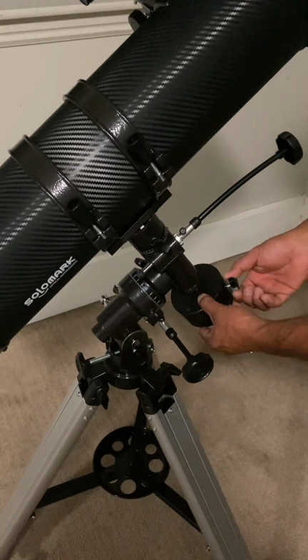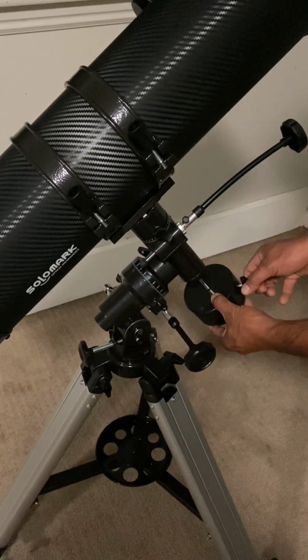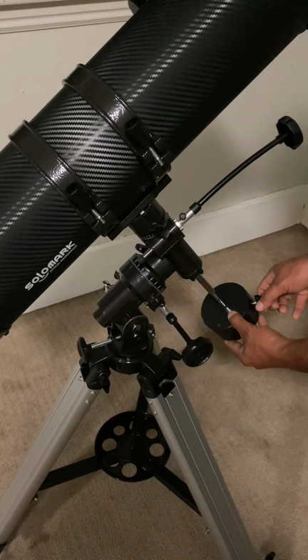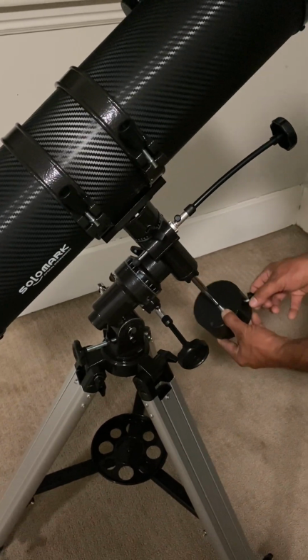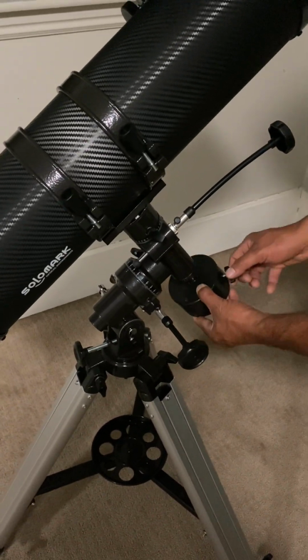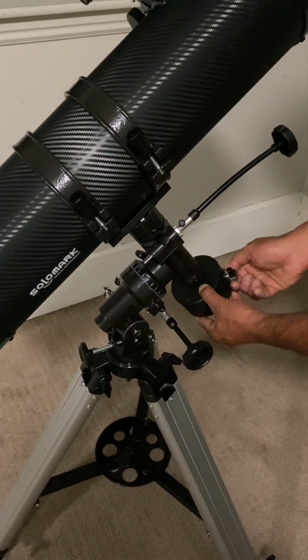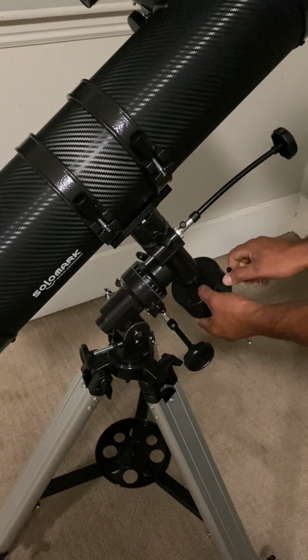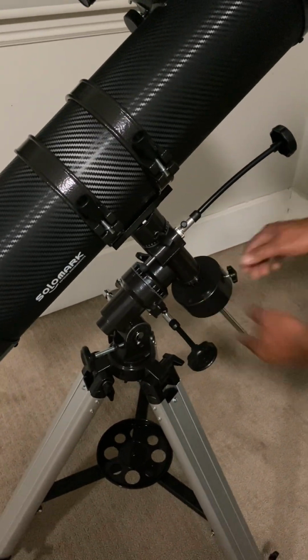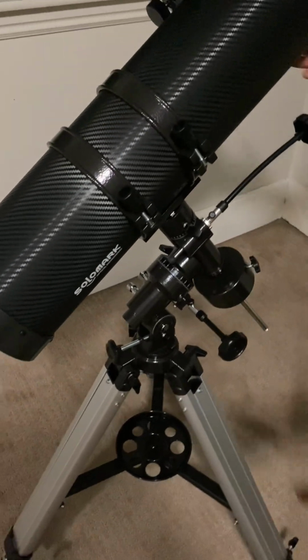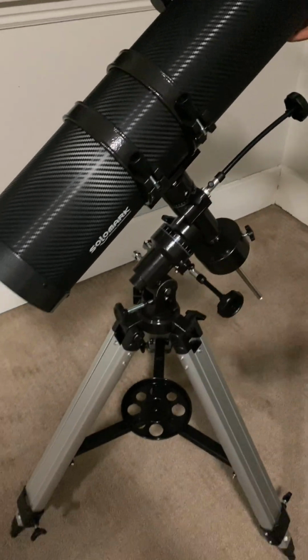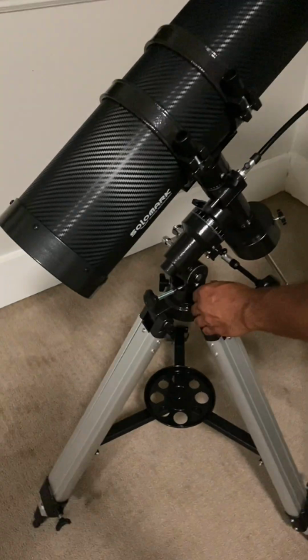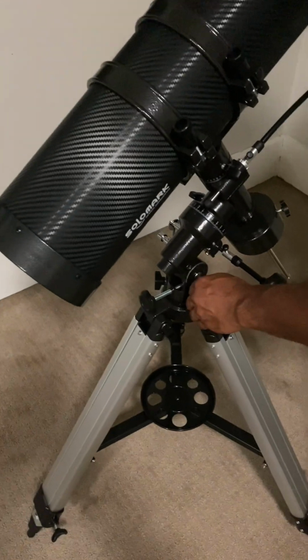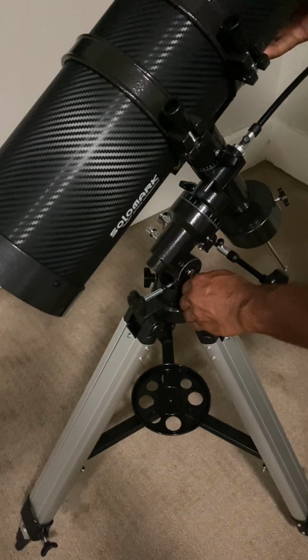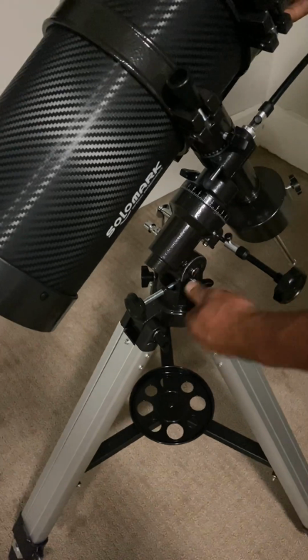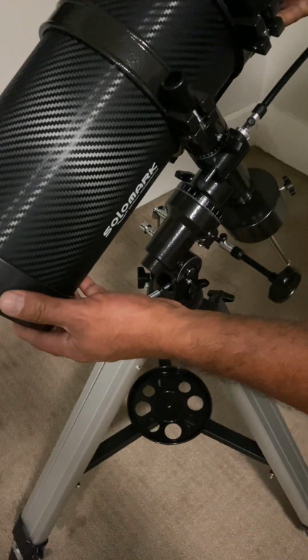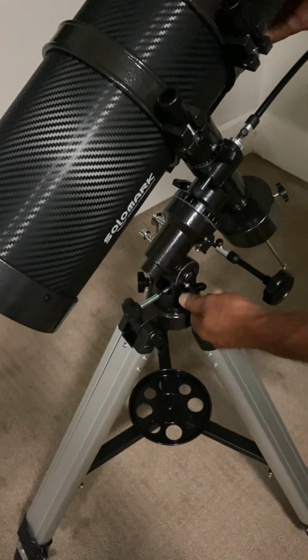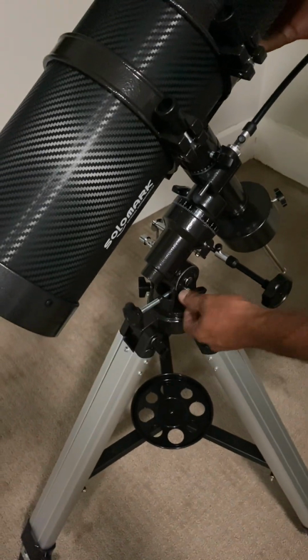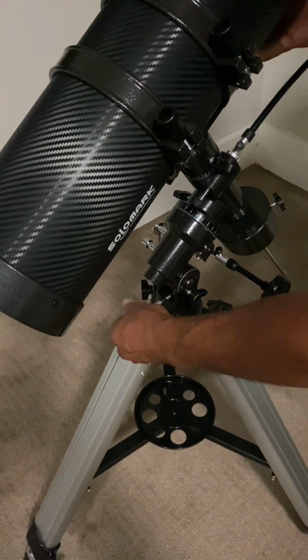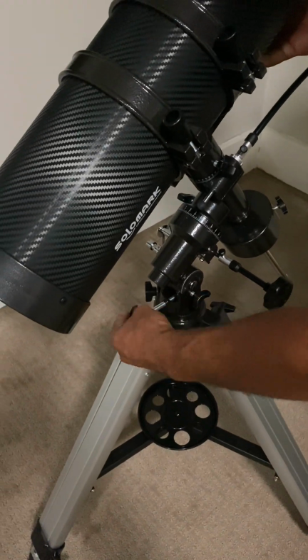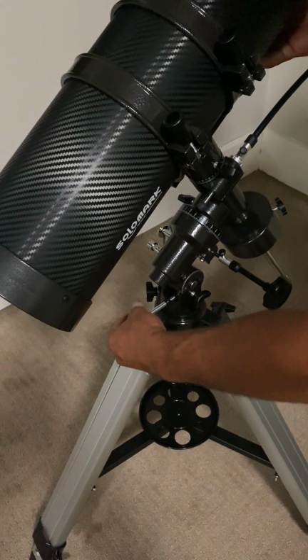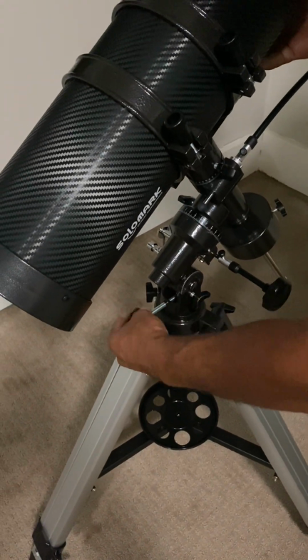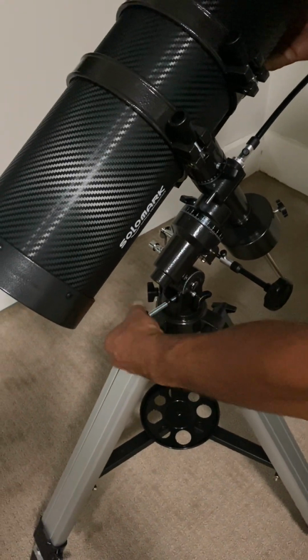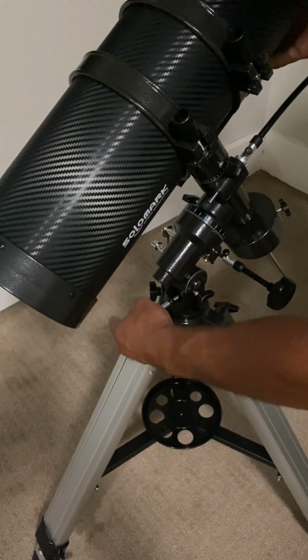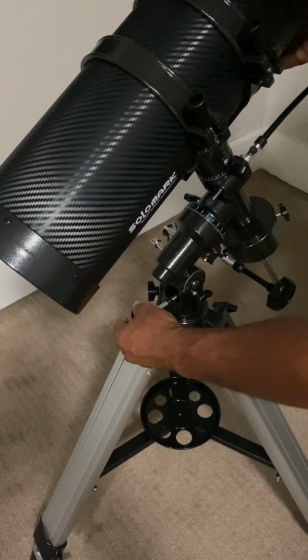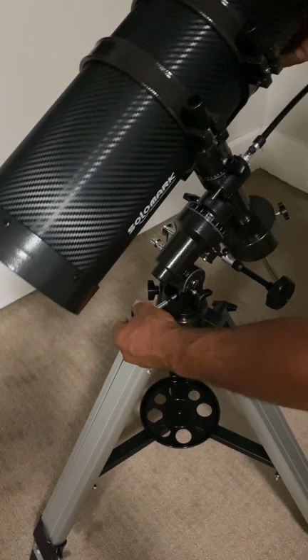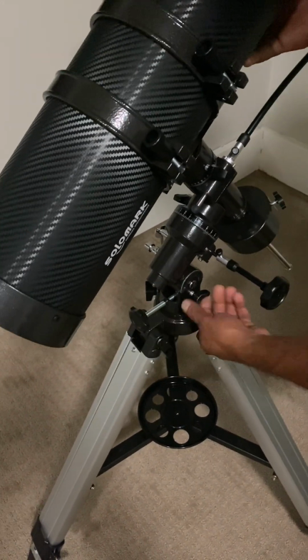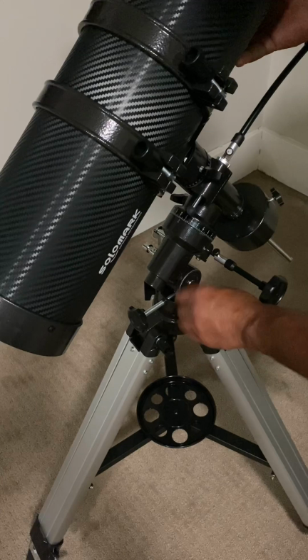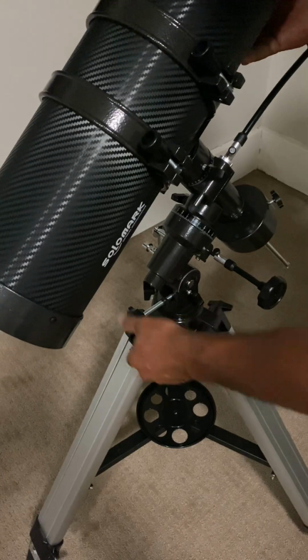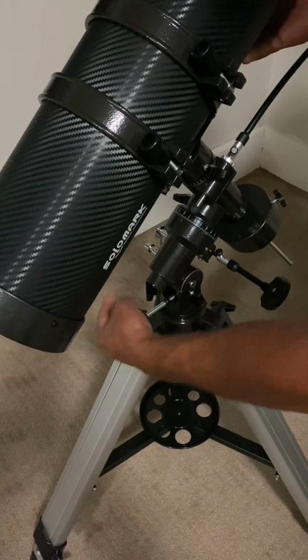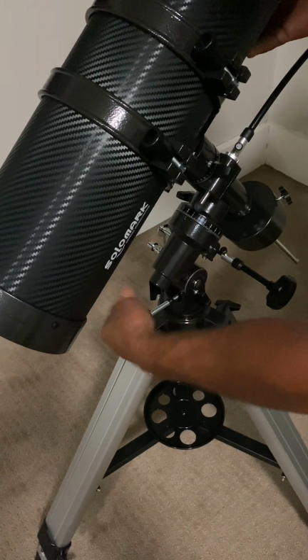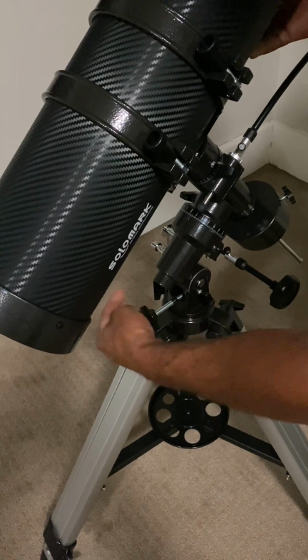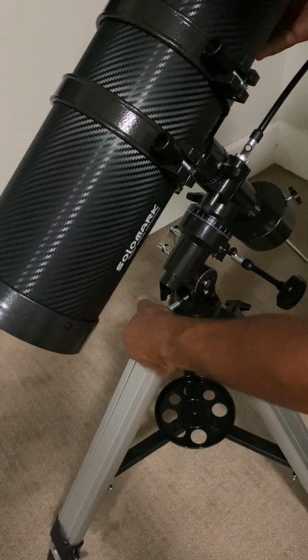When we first assembled the telescope we were not able to use it immediately because it happened to be cloudy that week, but once we were able to finally use it the kids were so excited to see the moon and all the details that came with that.